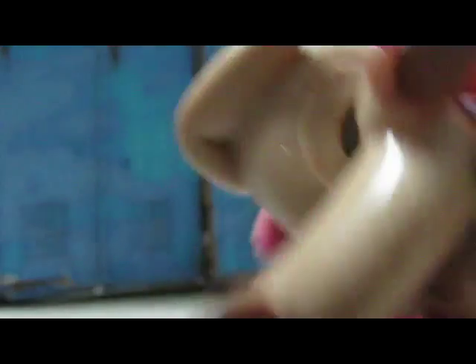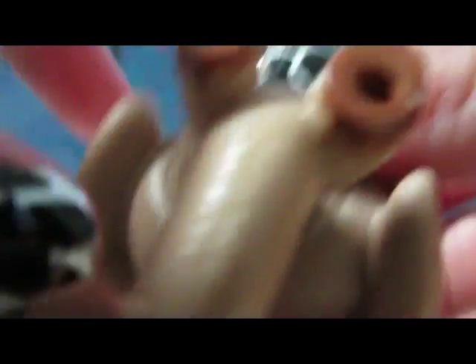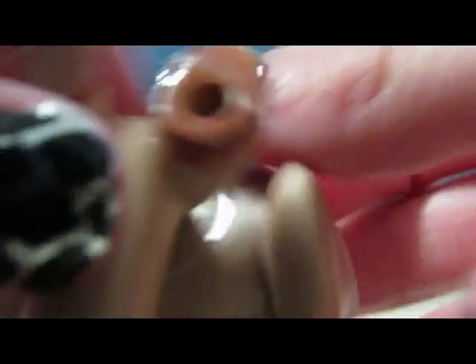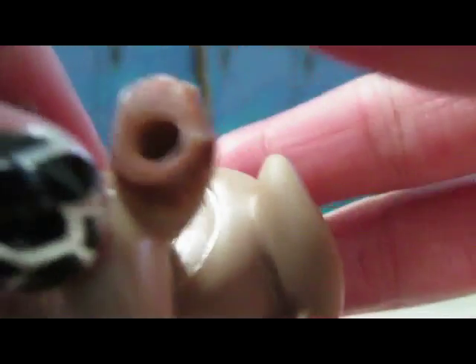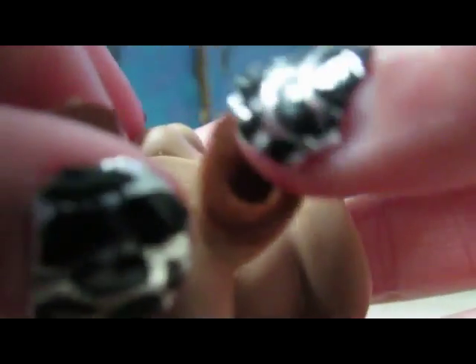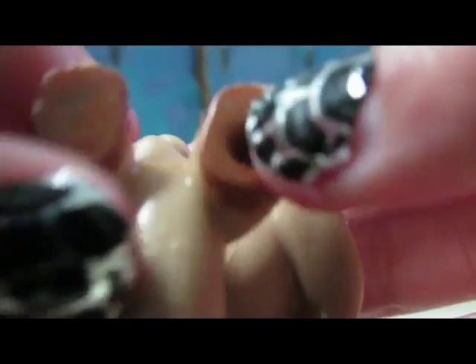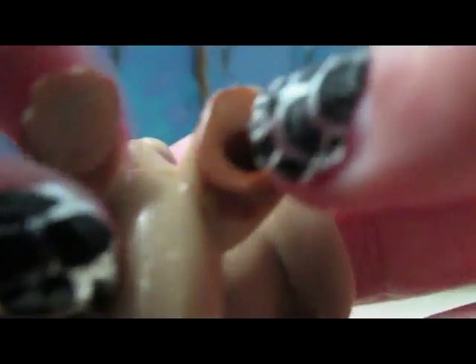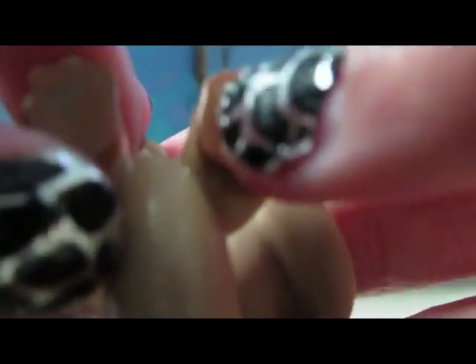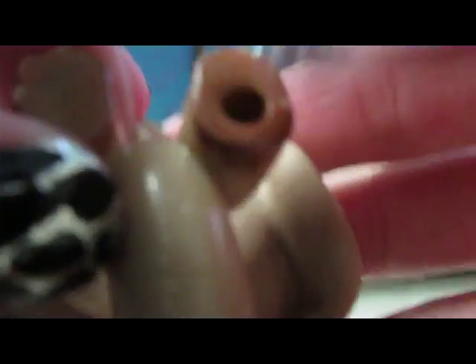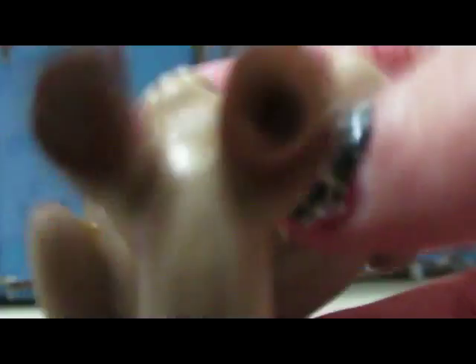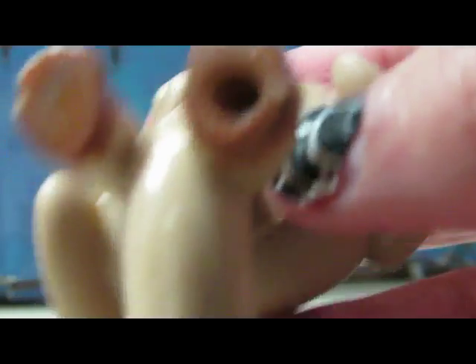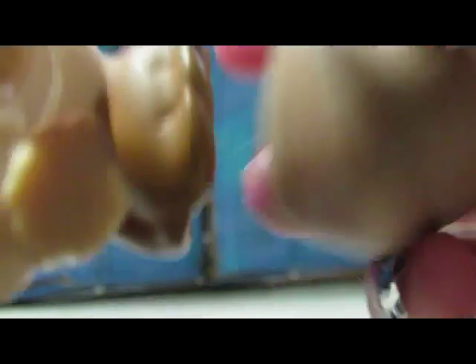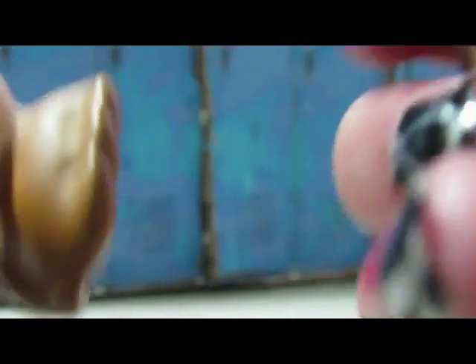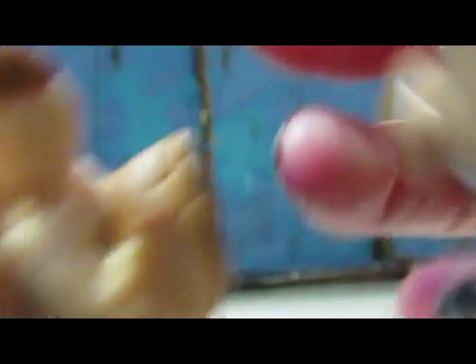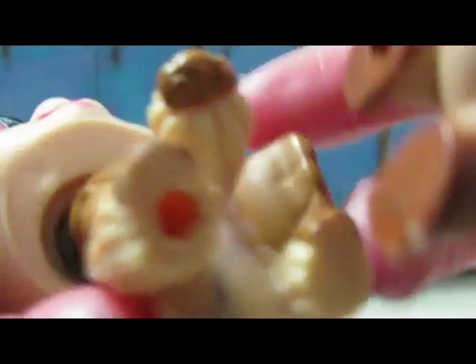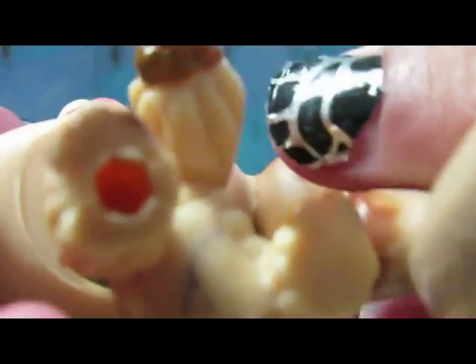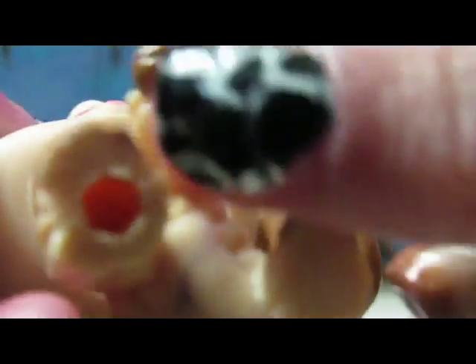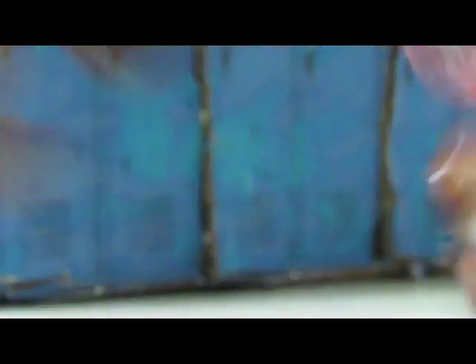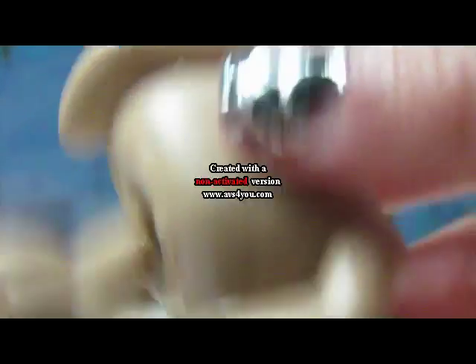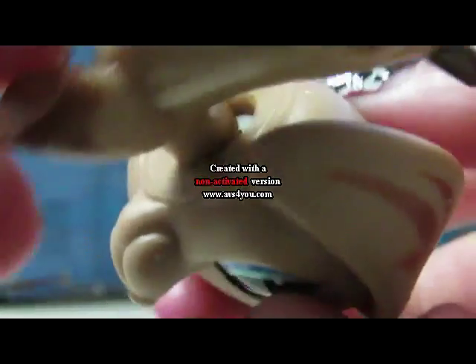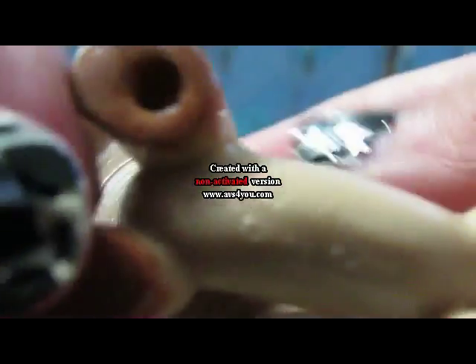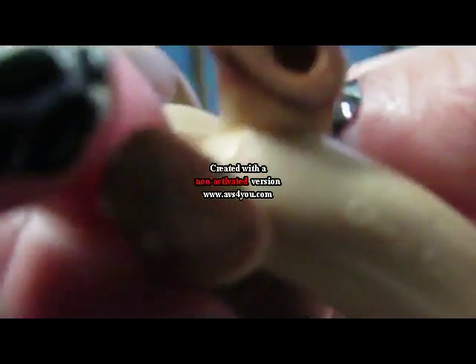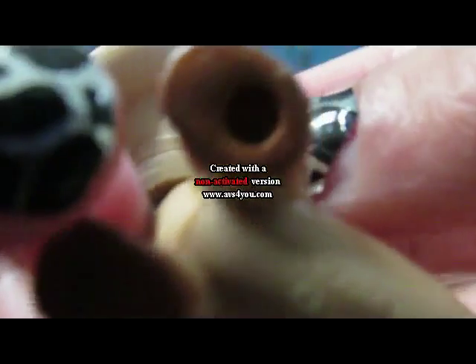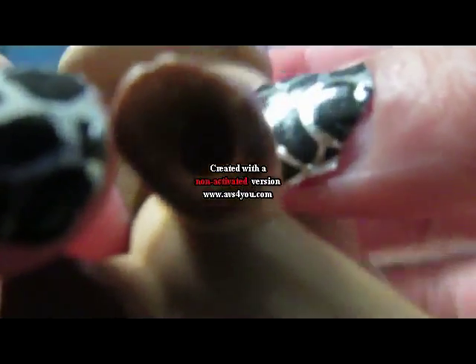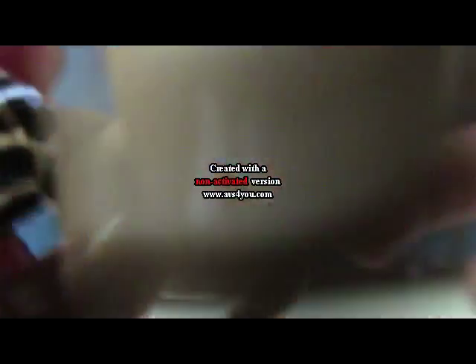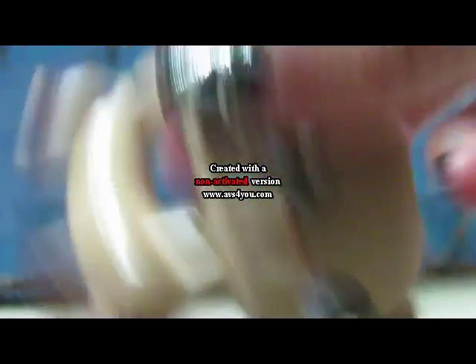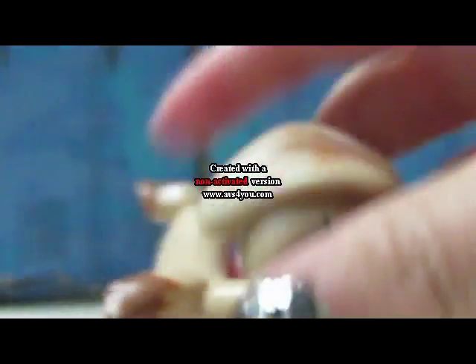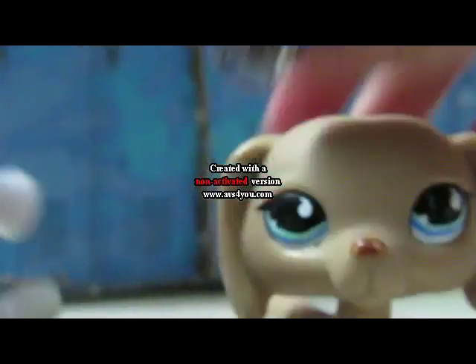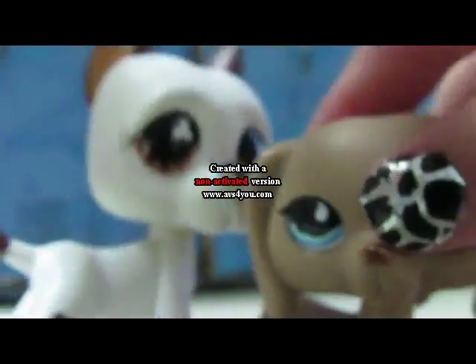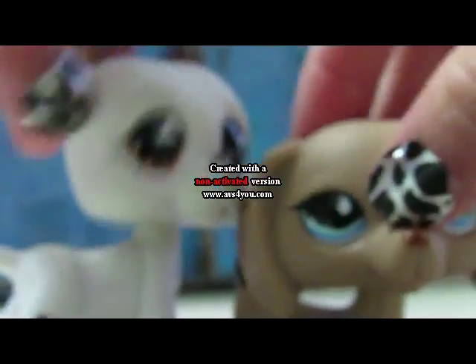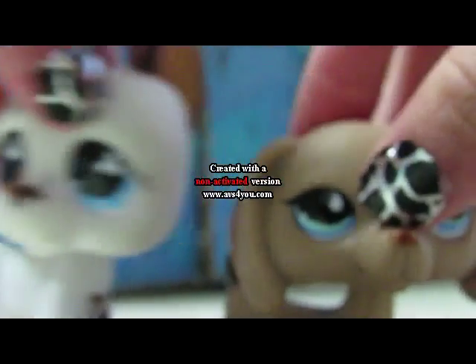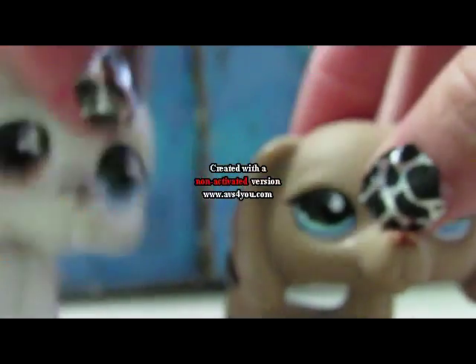If you're worried about LPS that have holes, don't worry — it will come out. It's not gonna get stuck in there.